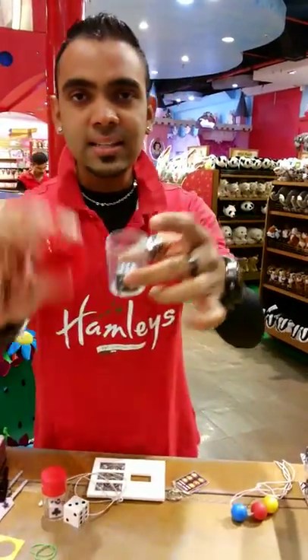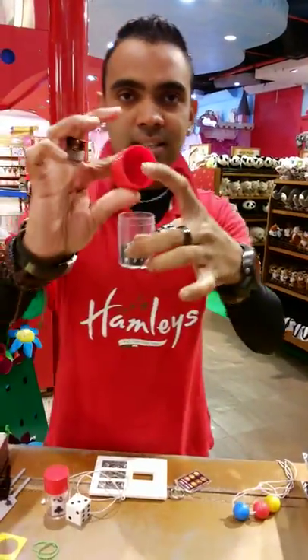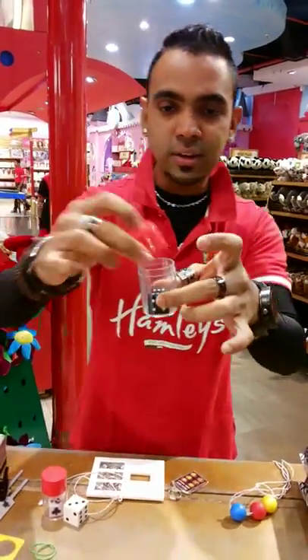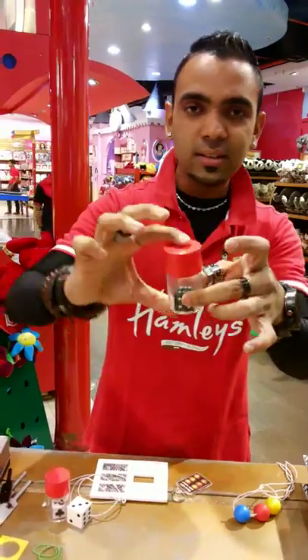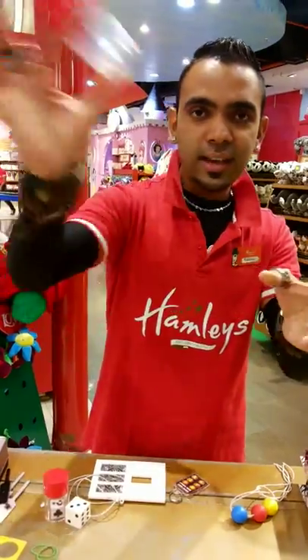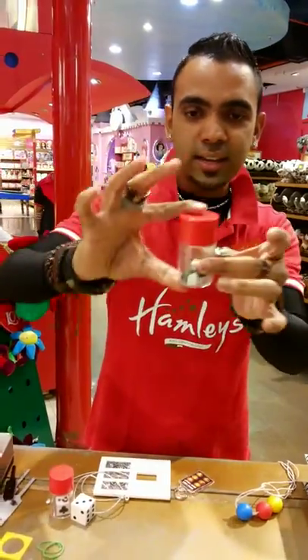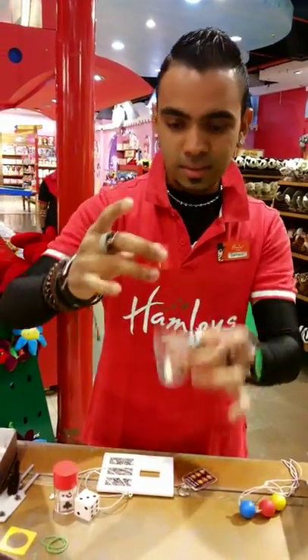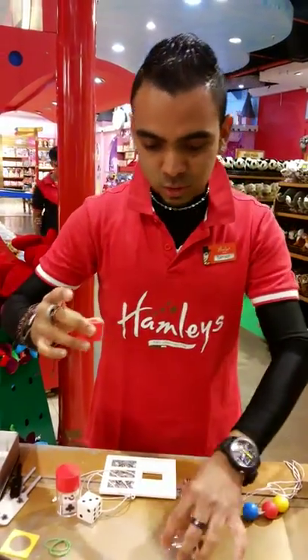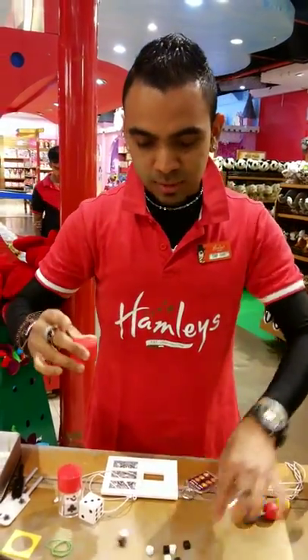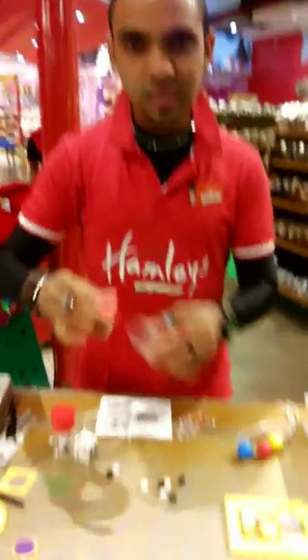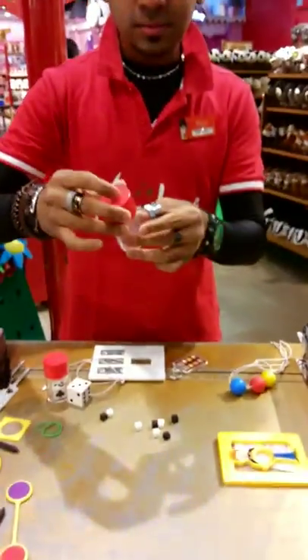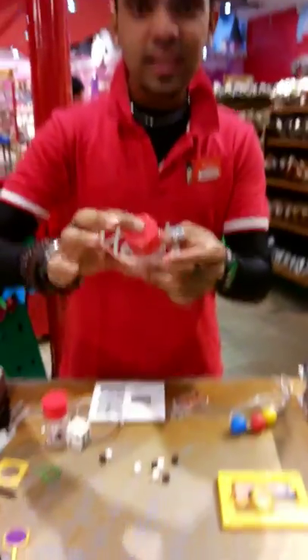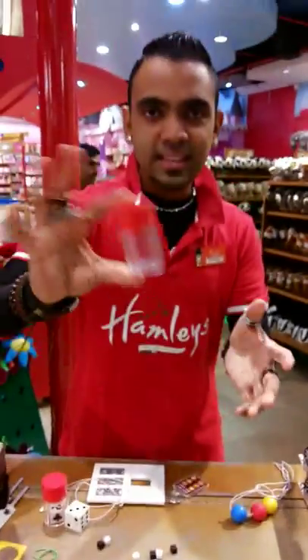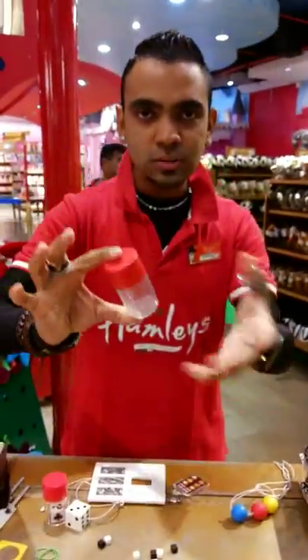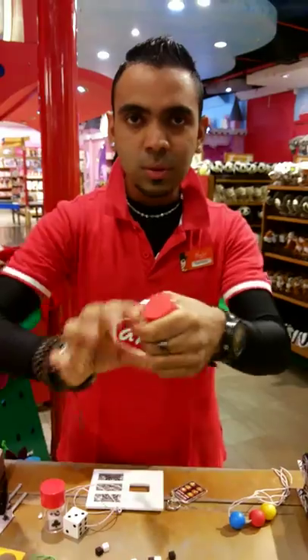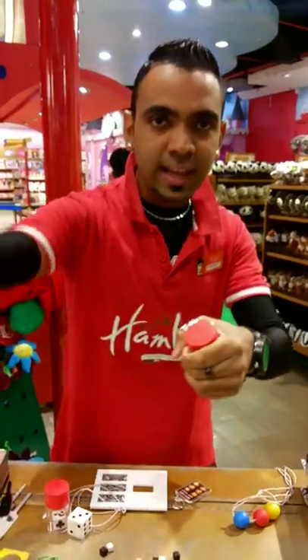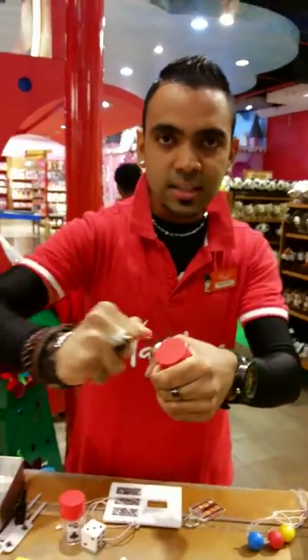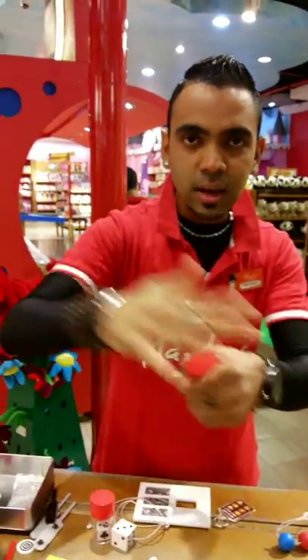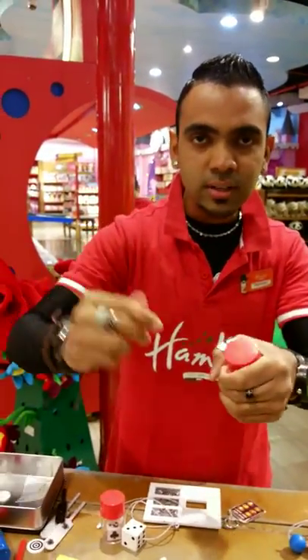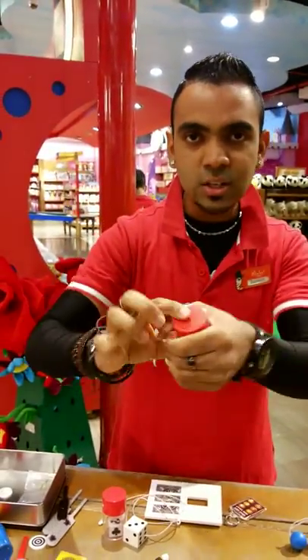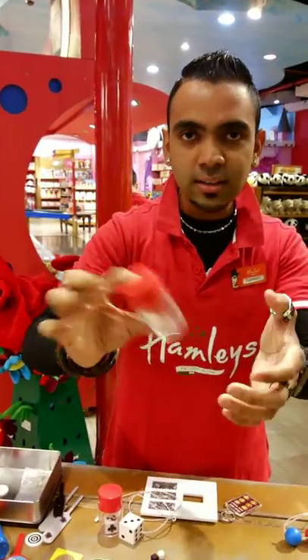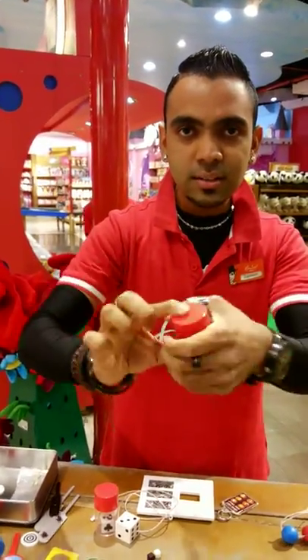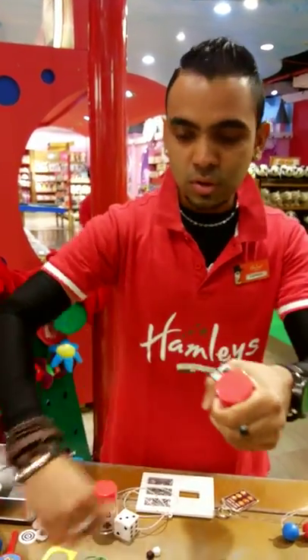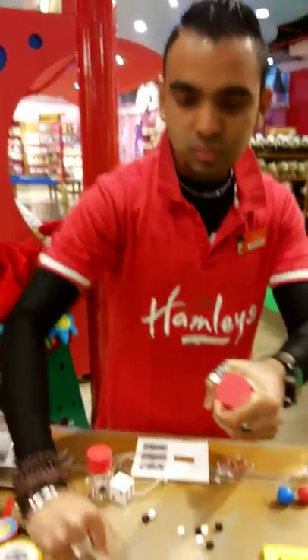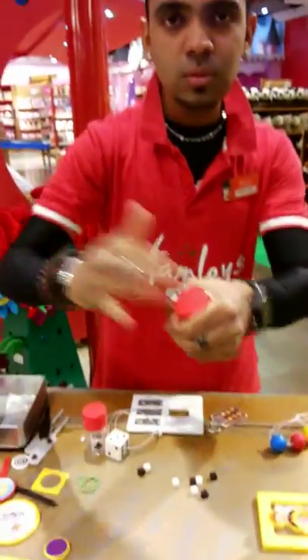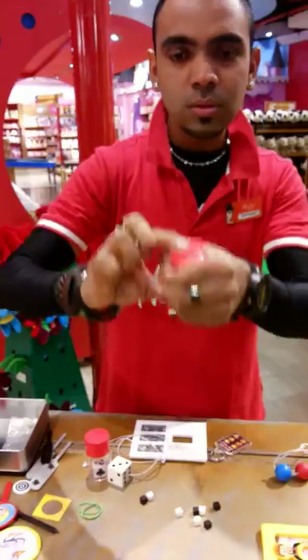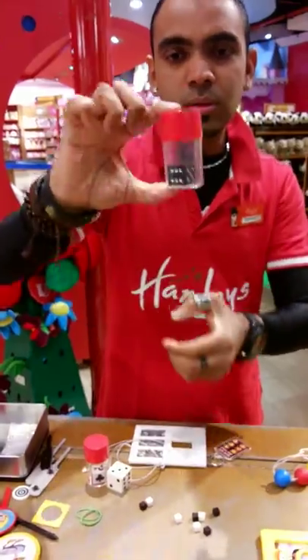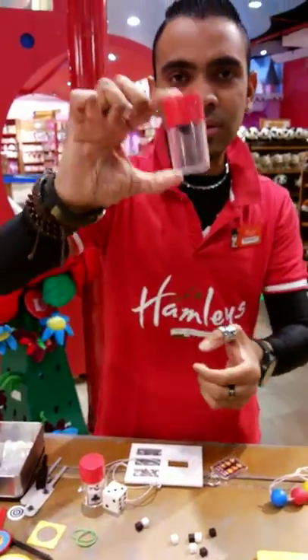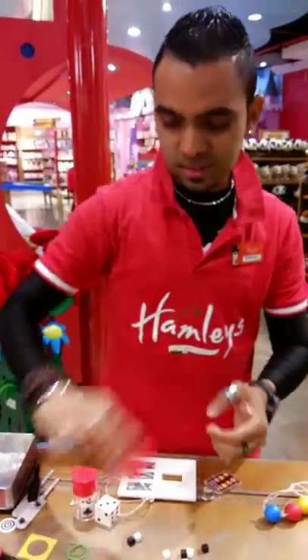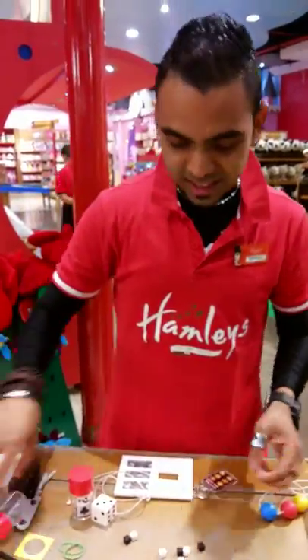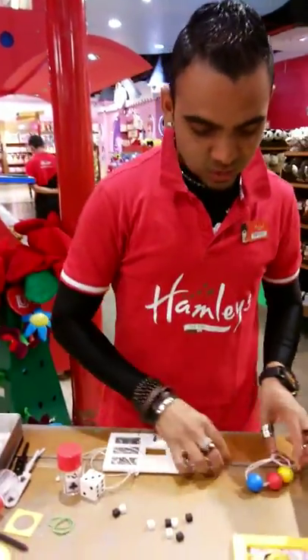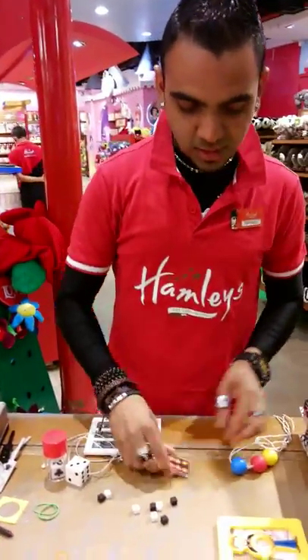There's a big dice but there's nothing here, right? Just shake it and break into small pieces. And the dice is gone. But watch, if I catch the dice and I put it in, it doesn't go, right? But watch. Oh, that's how we do this.